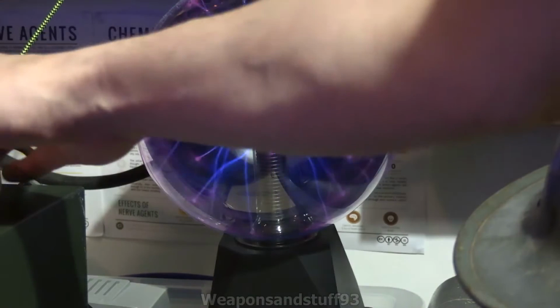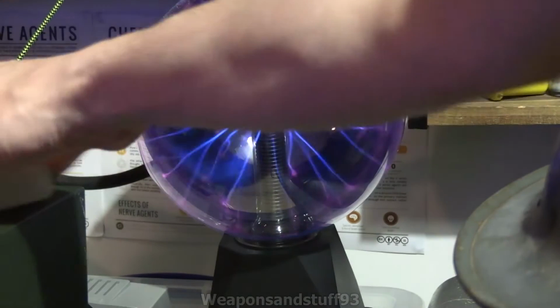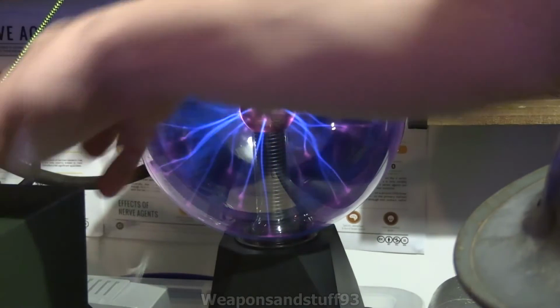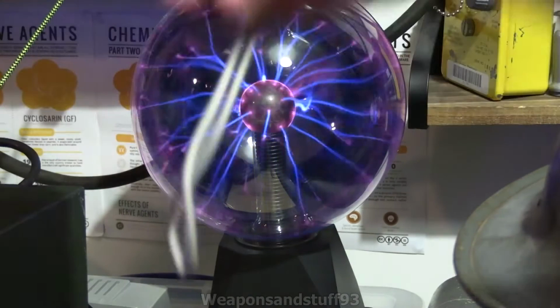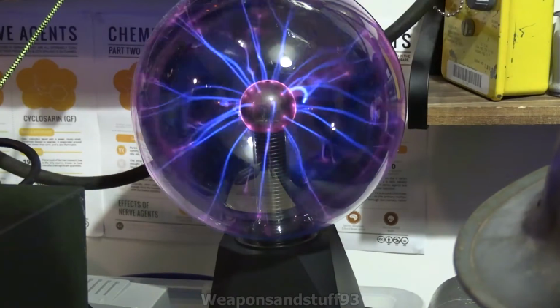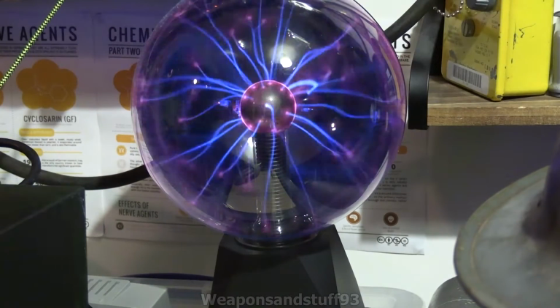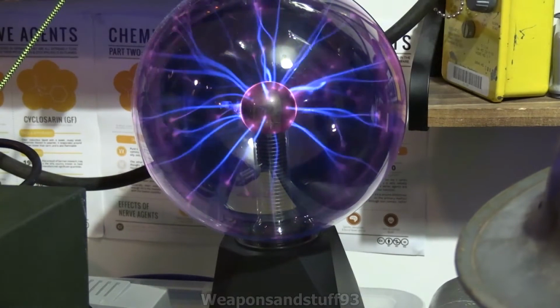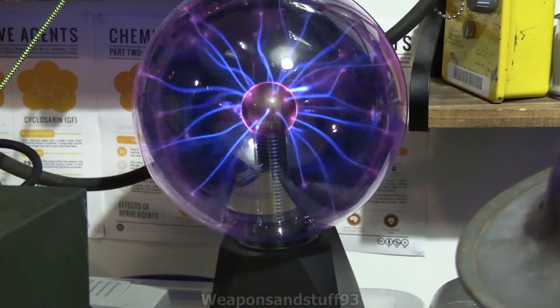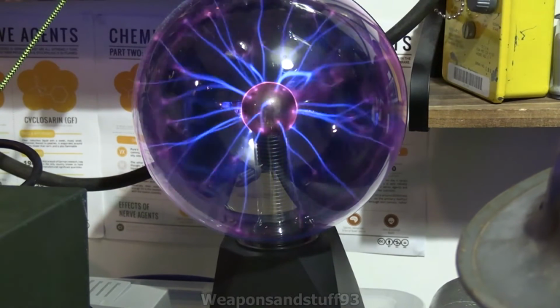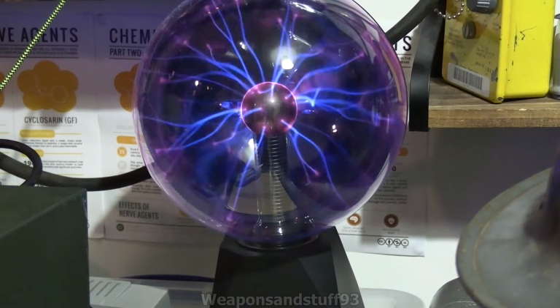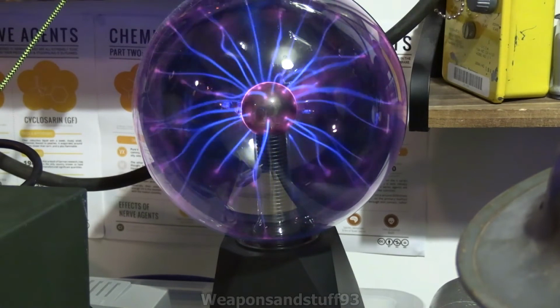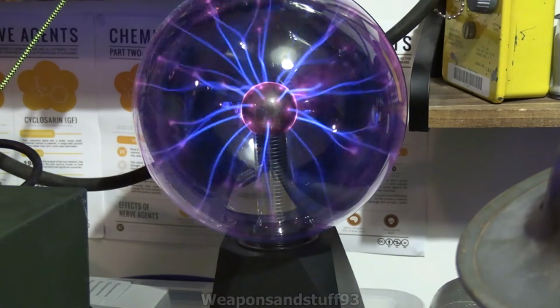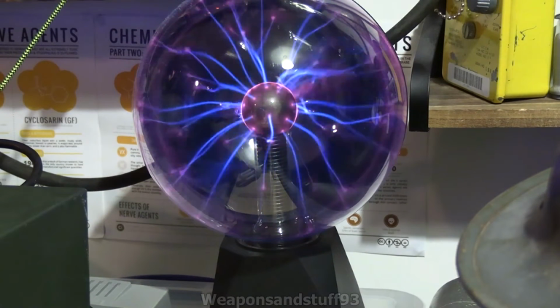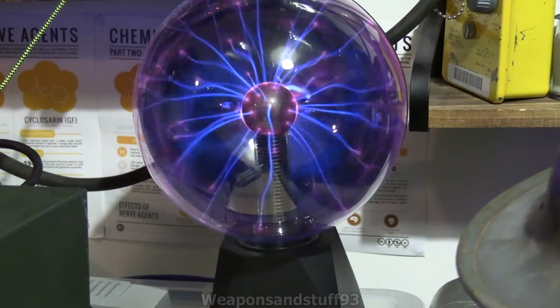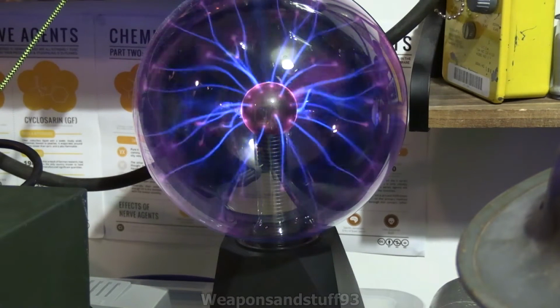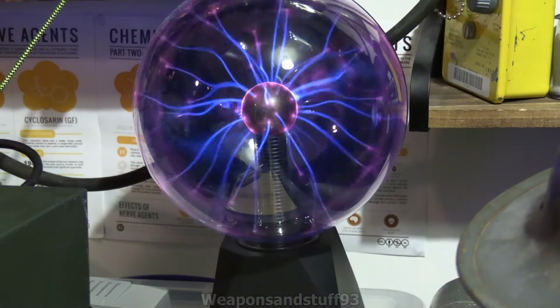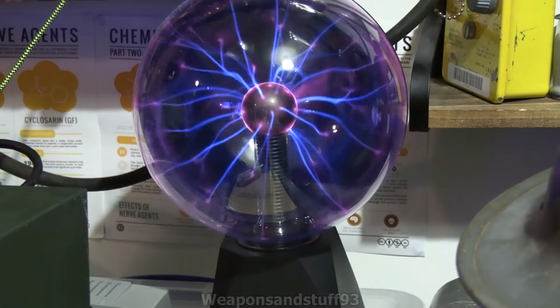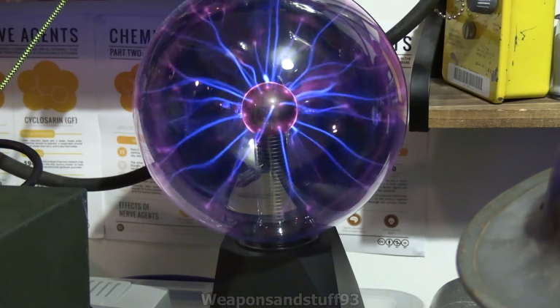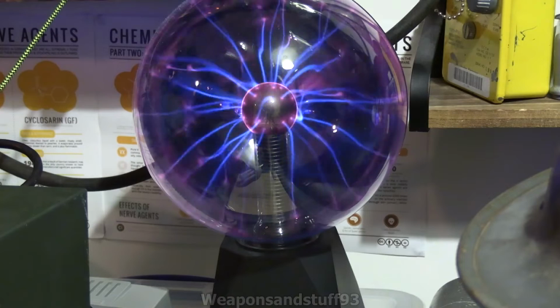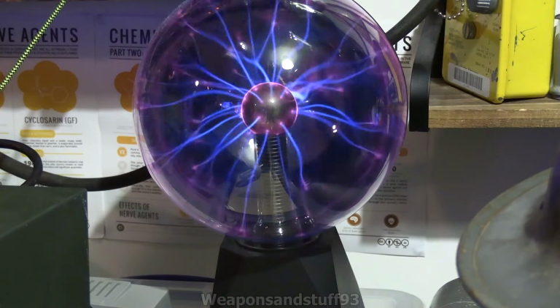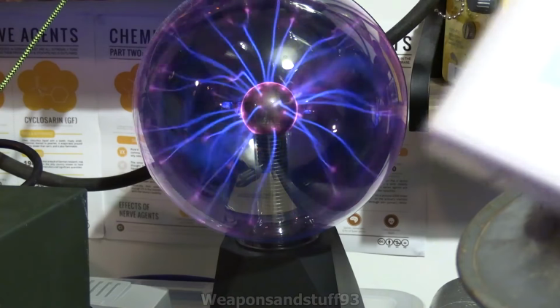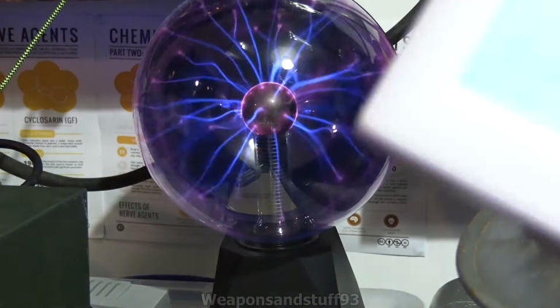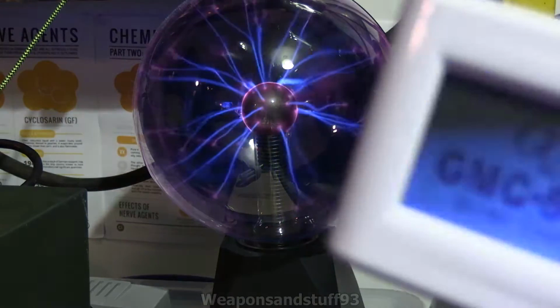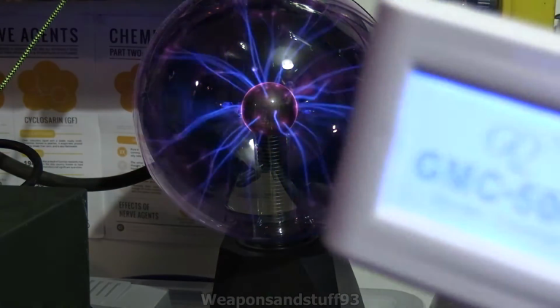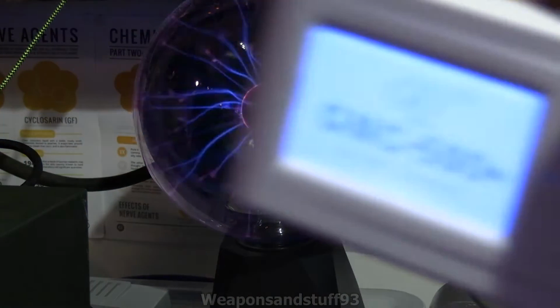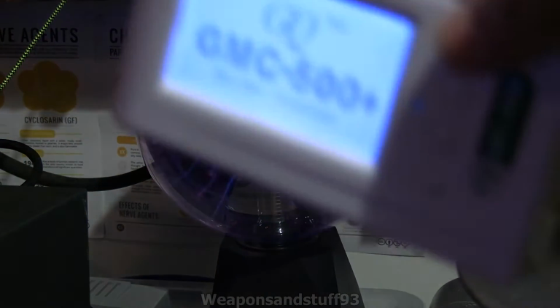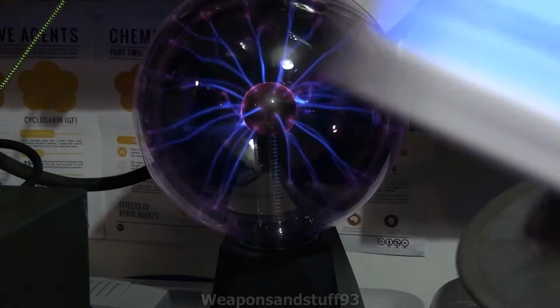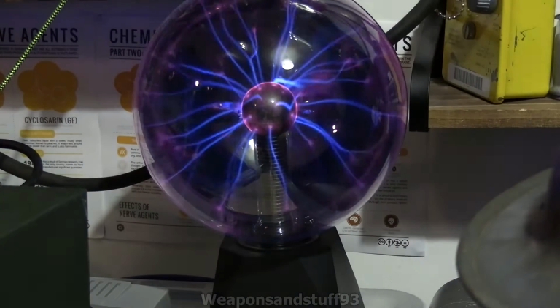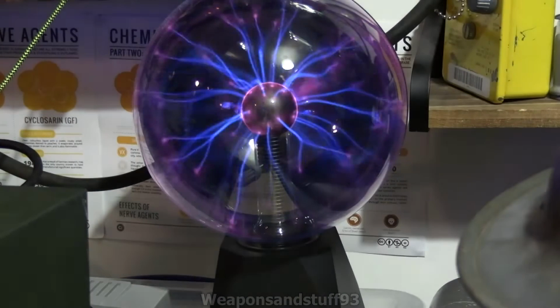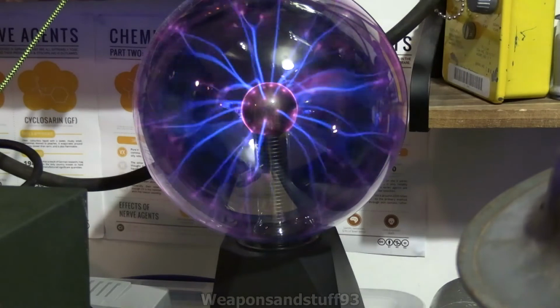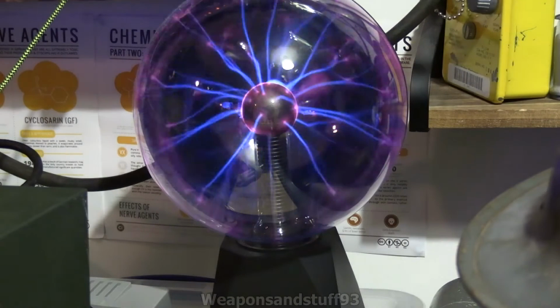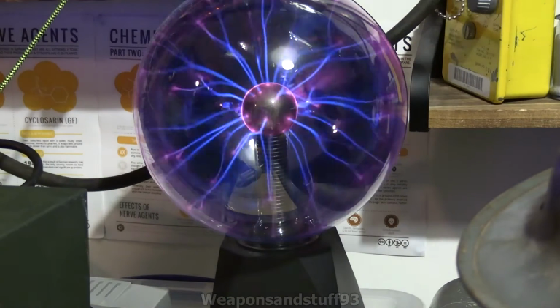So if you wanted to quickly stress test the Geiger counter, this is a really easy way of doing it. We'll turn on this Geiger counter and then we'll put it next to it.